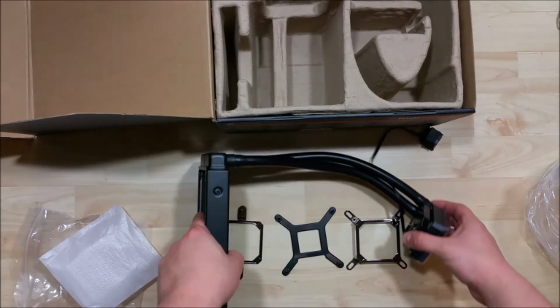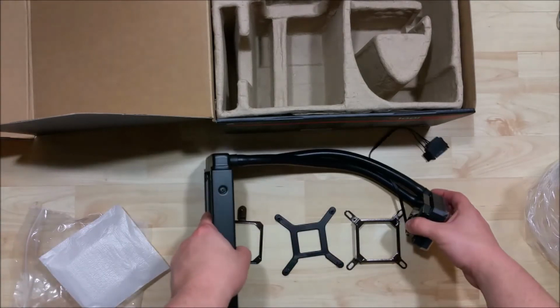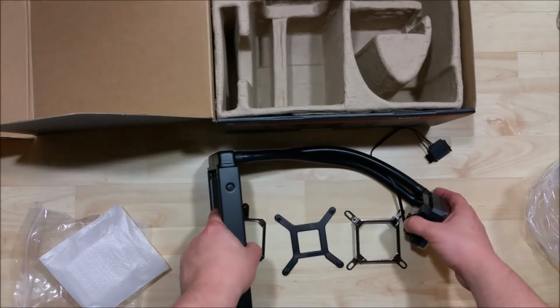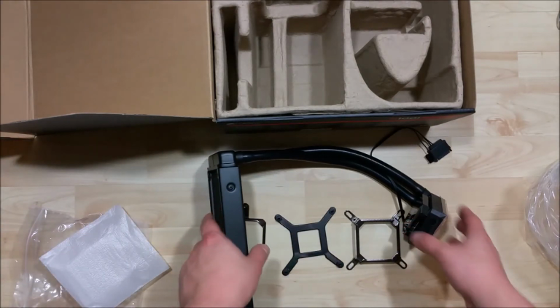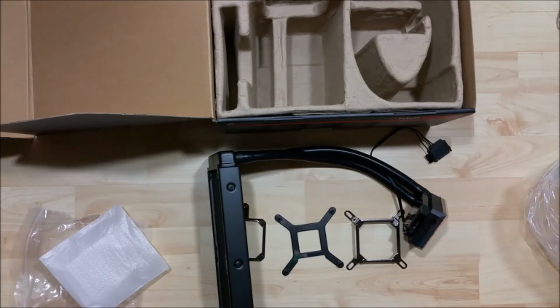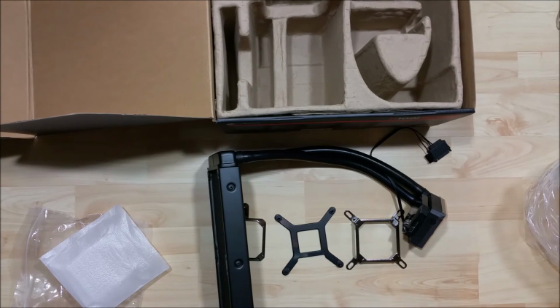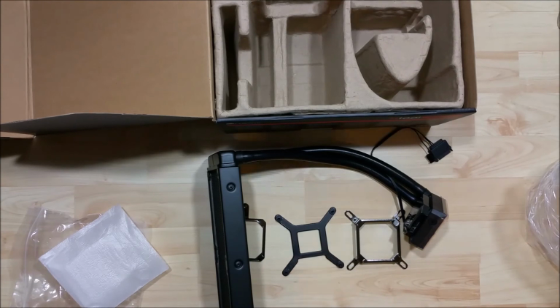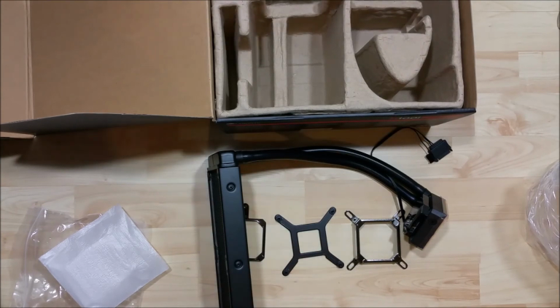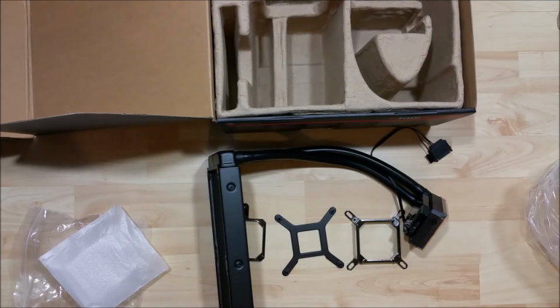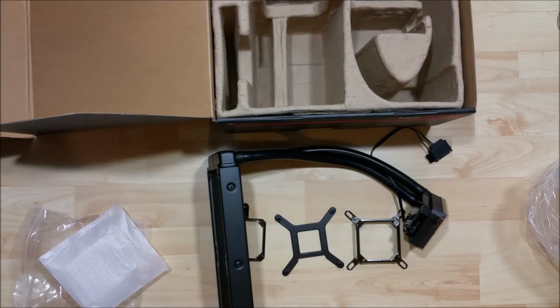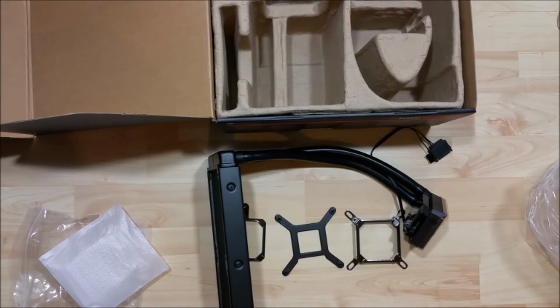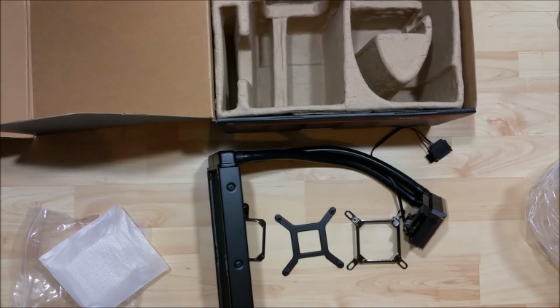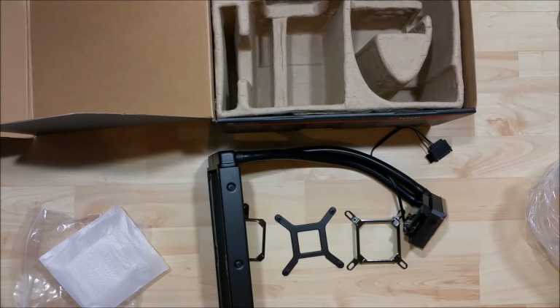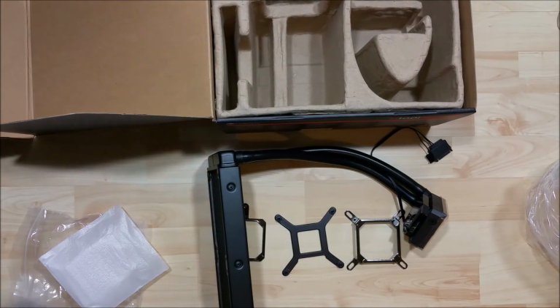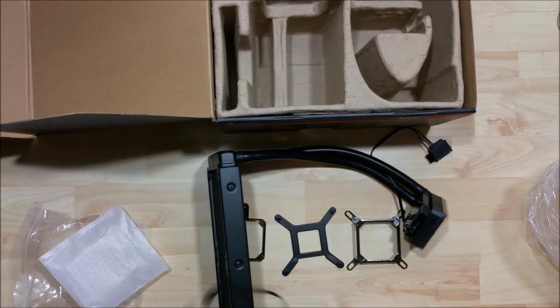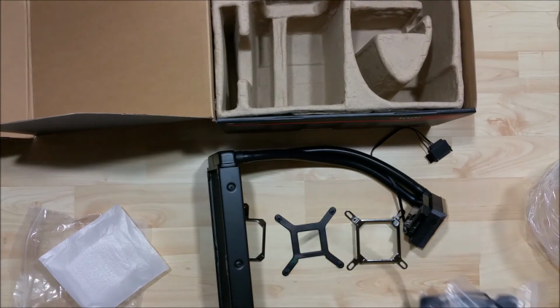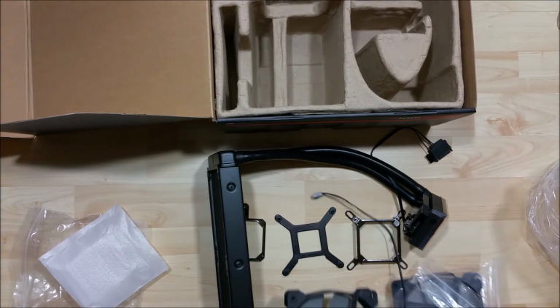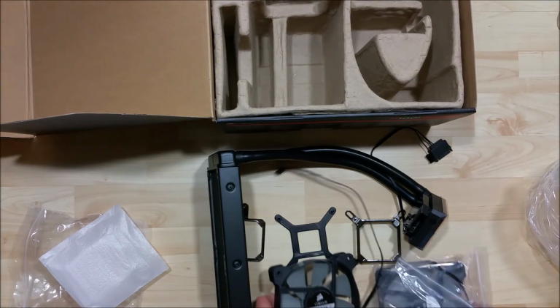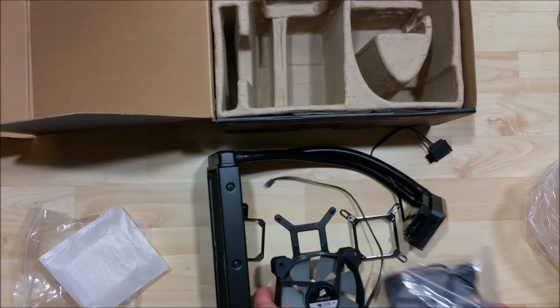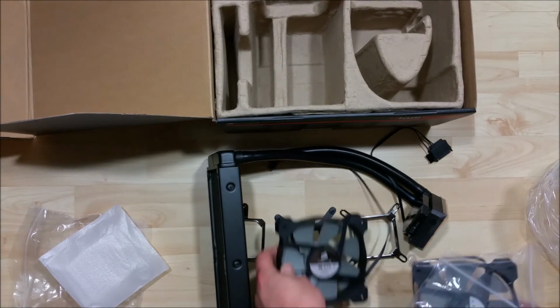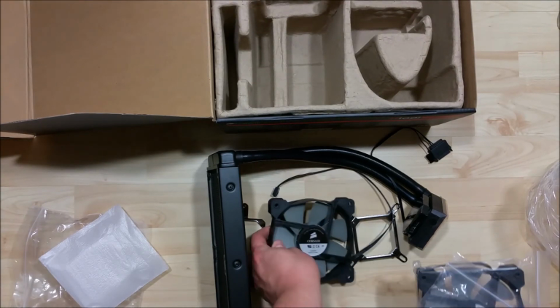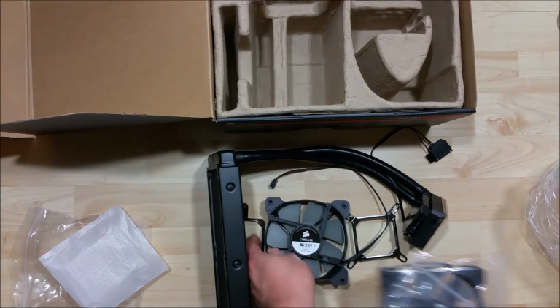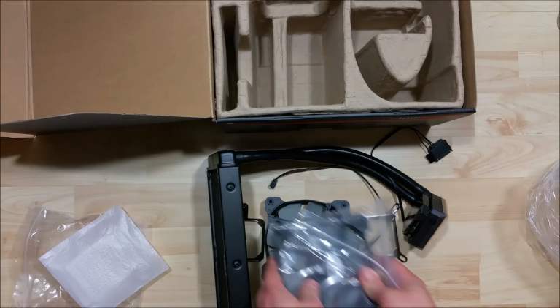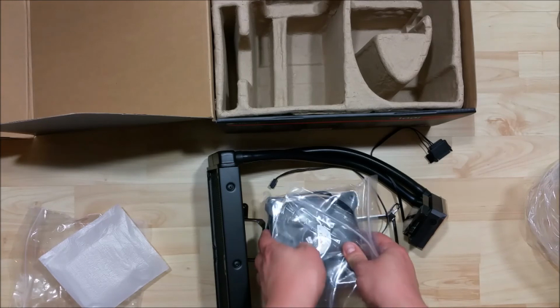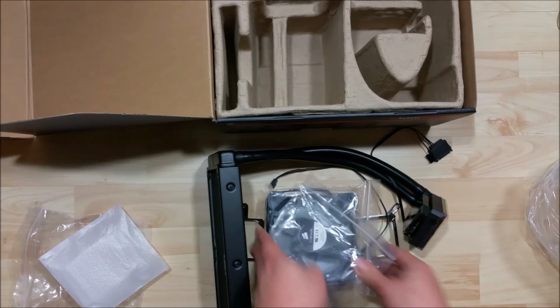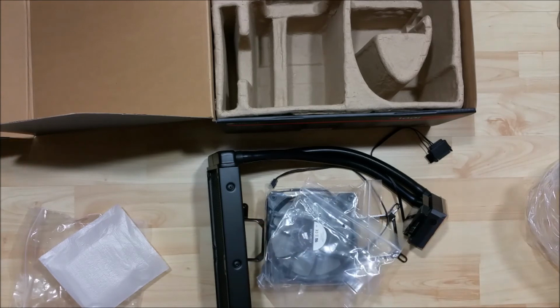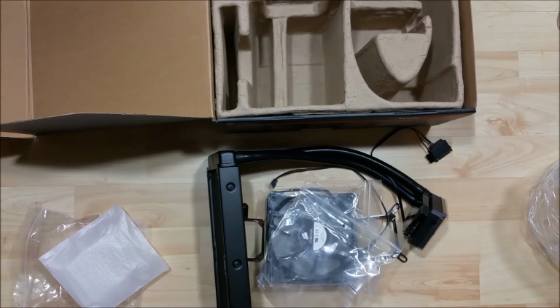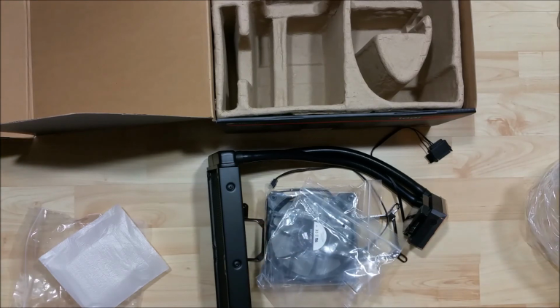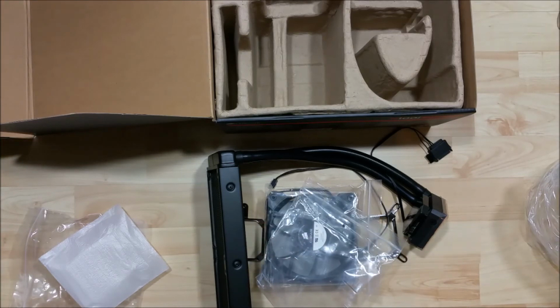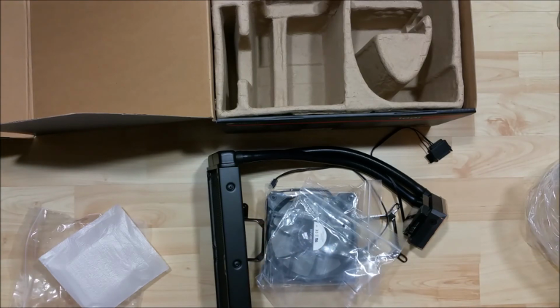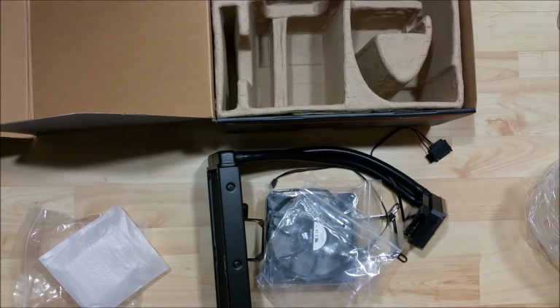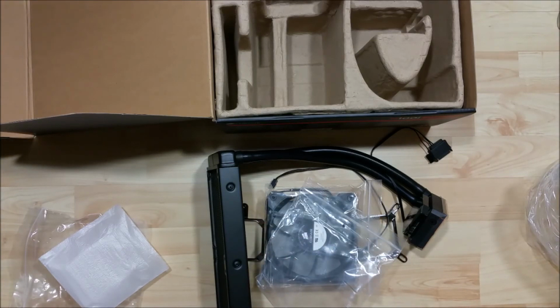So here is all of the components. If you want to see the installation of this, I'll throw it down into the description of the video. As always, thanks for watching and I'll catch you in the next video.